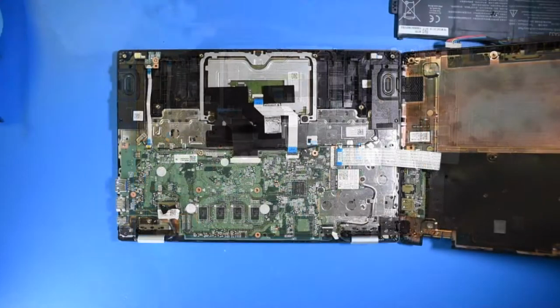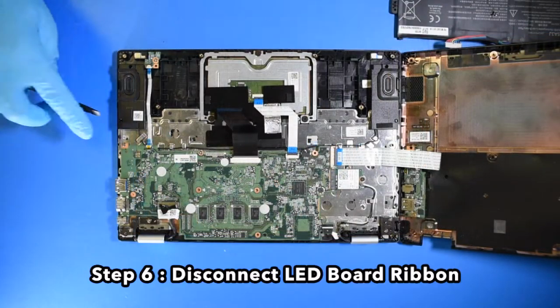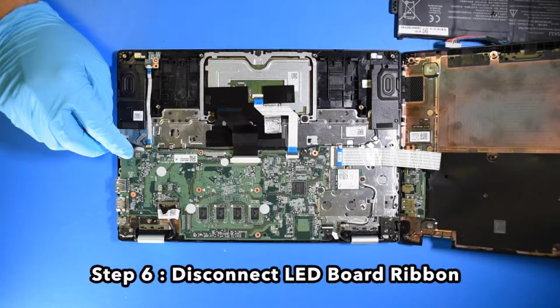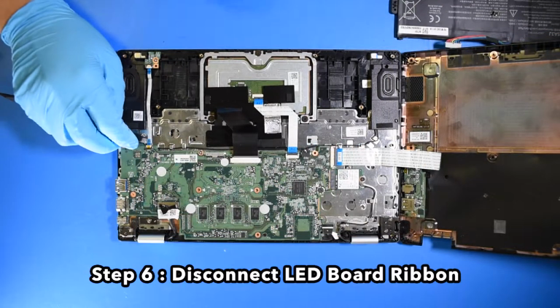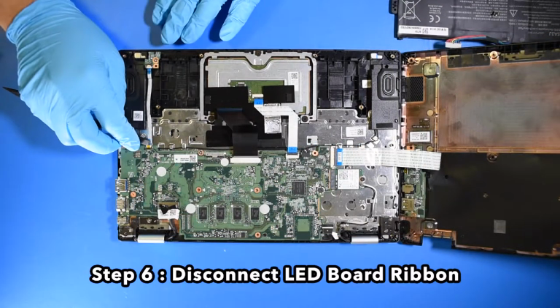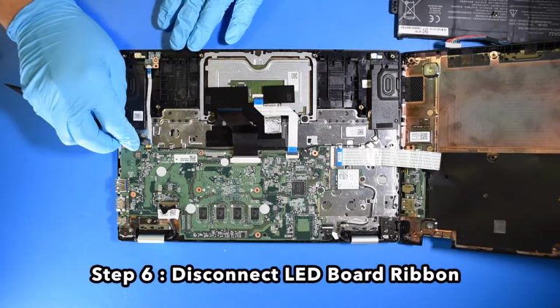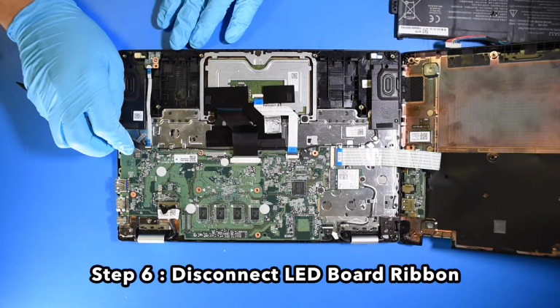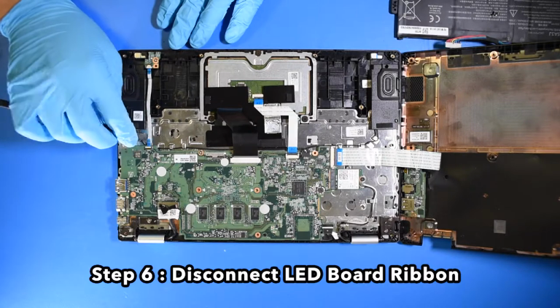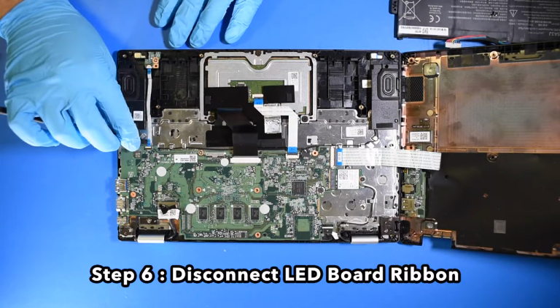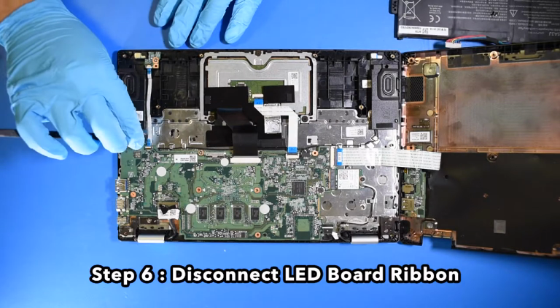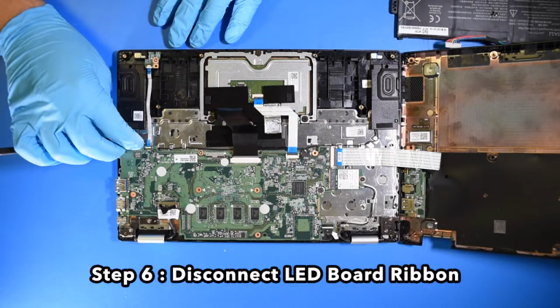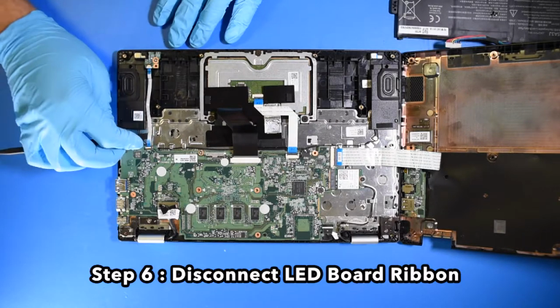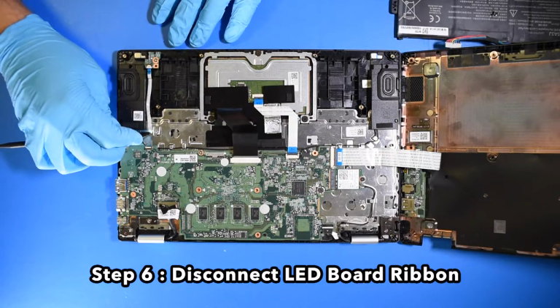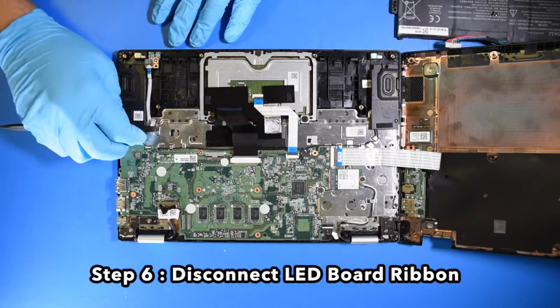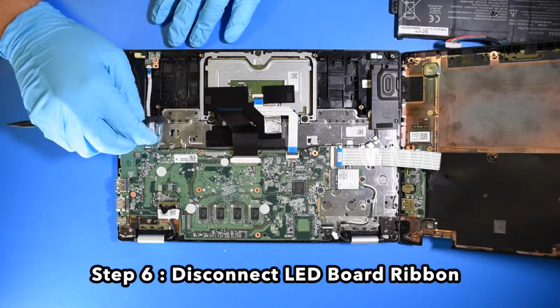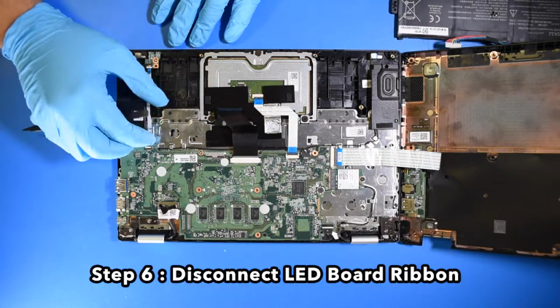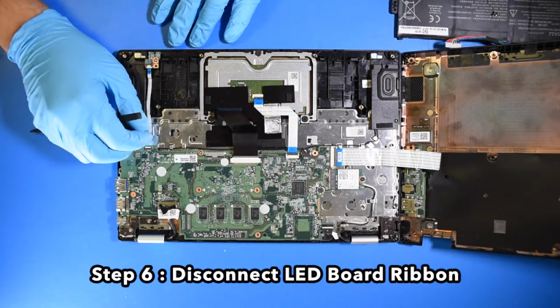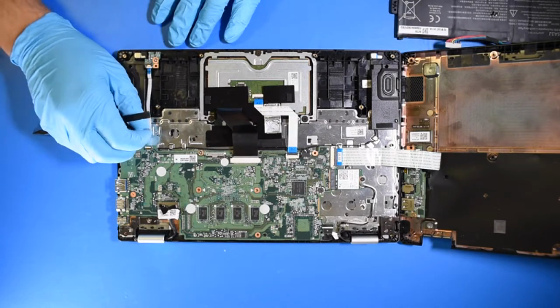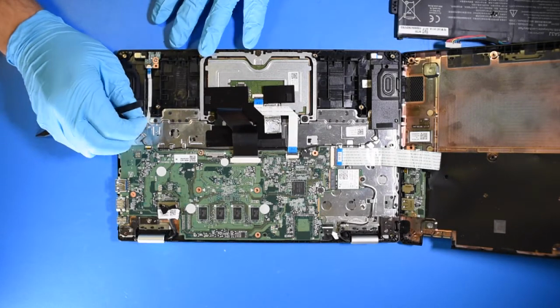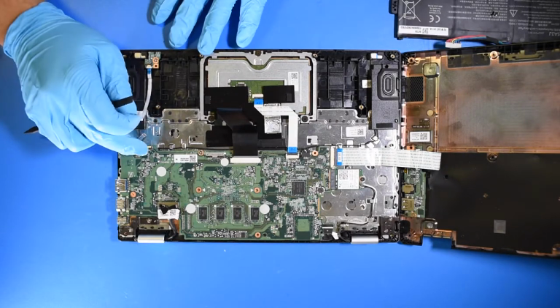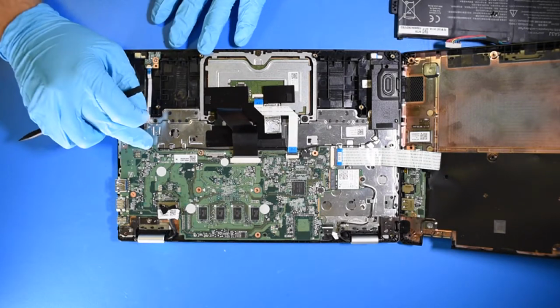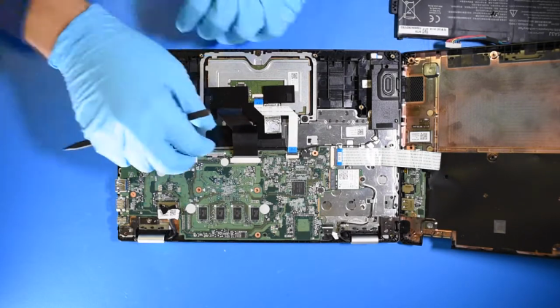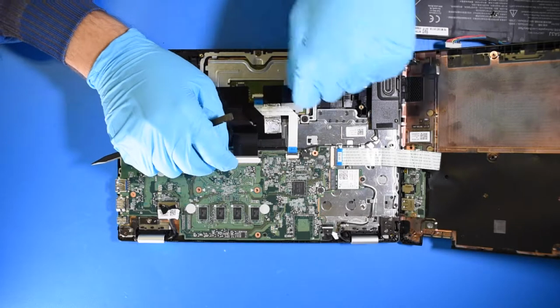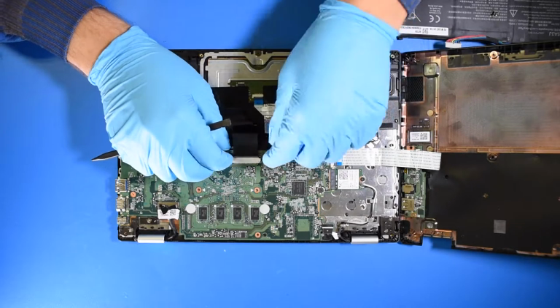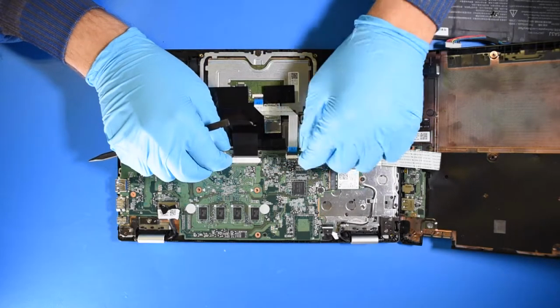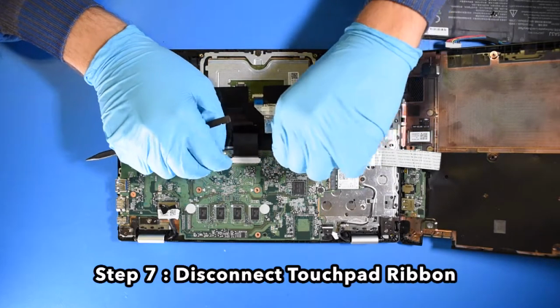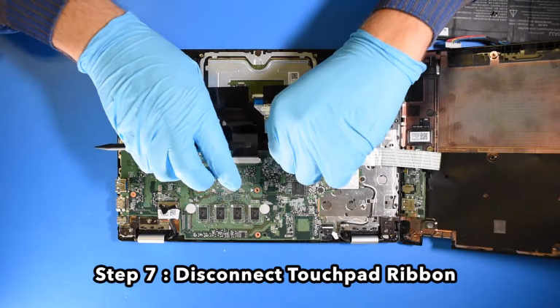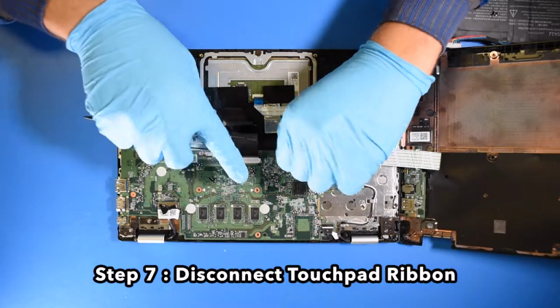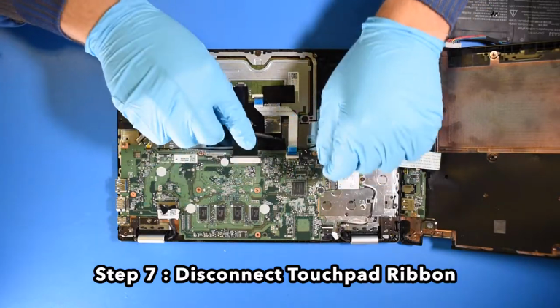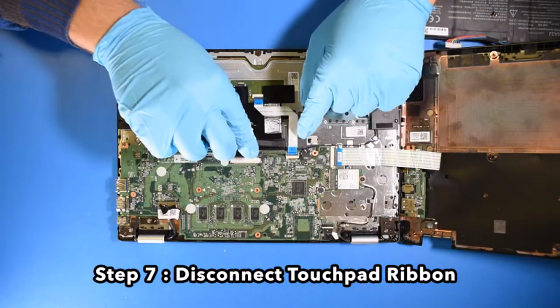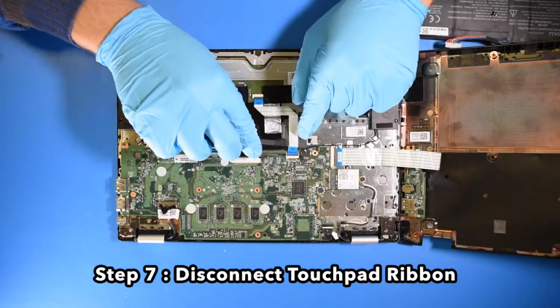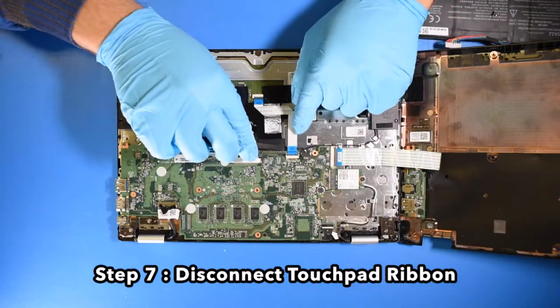Step 6. Disconnect the LED board ribbon. Step 7. Disconnect the touchpad ribbon.